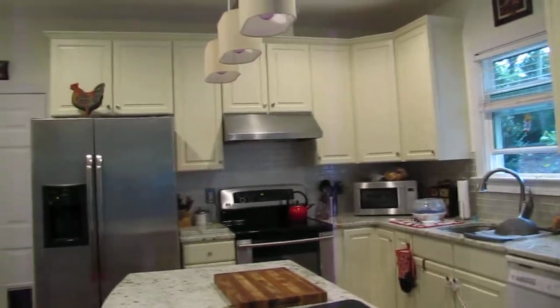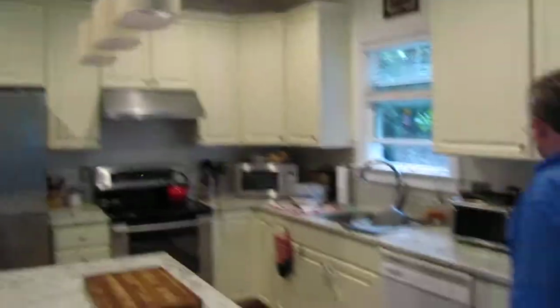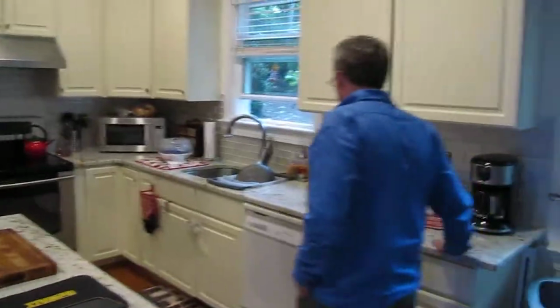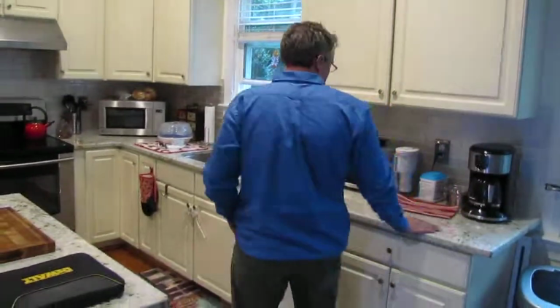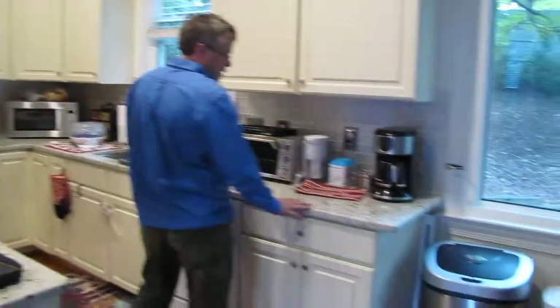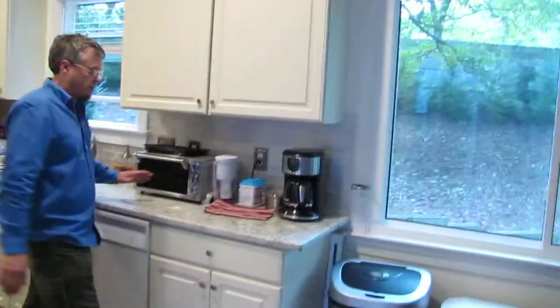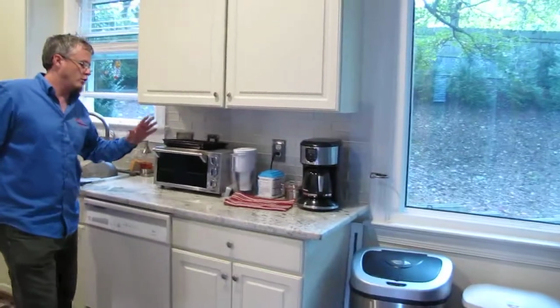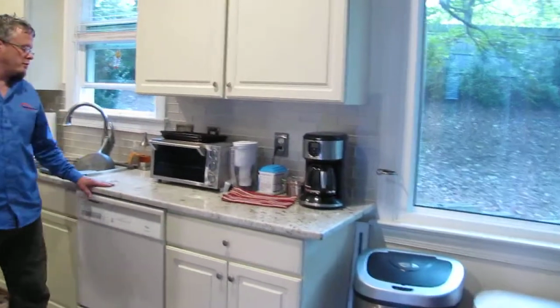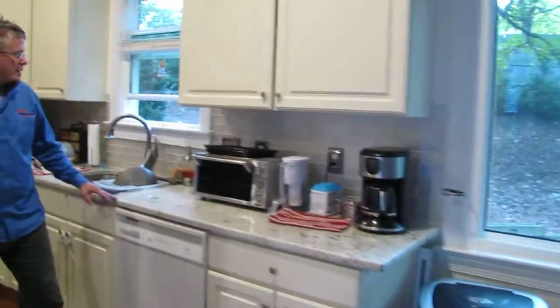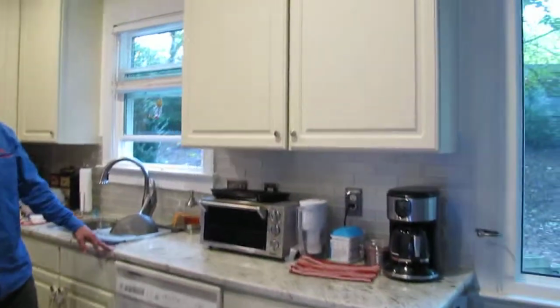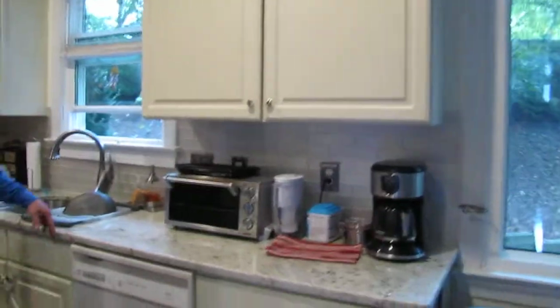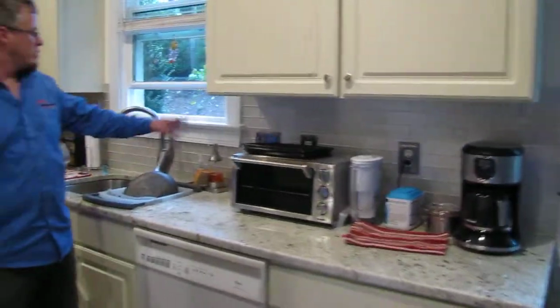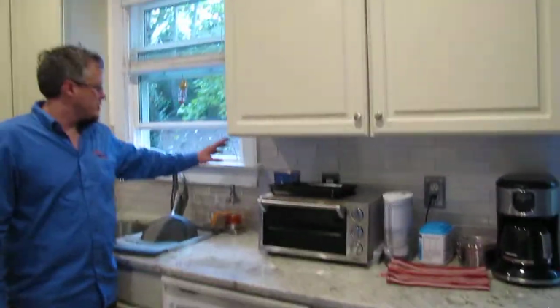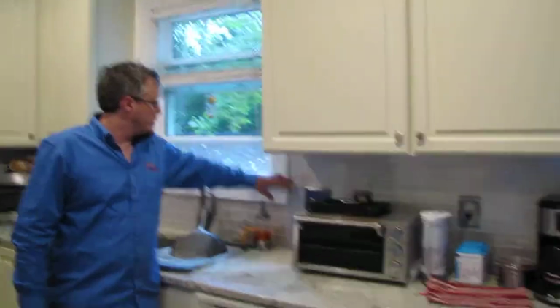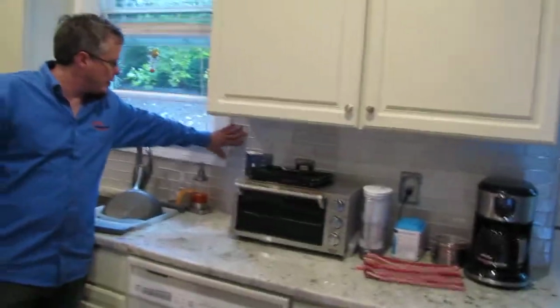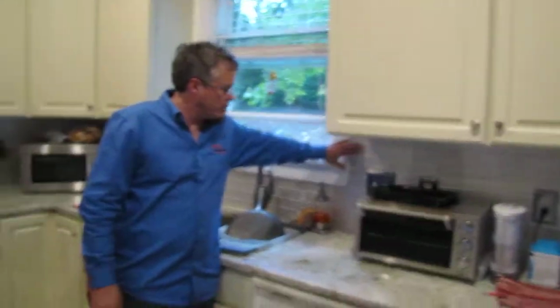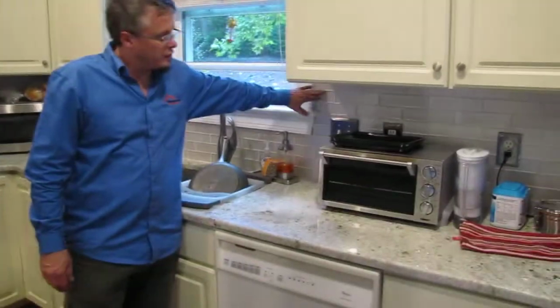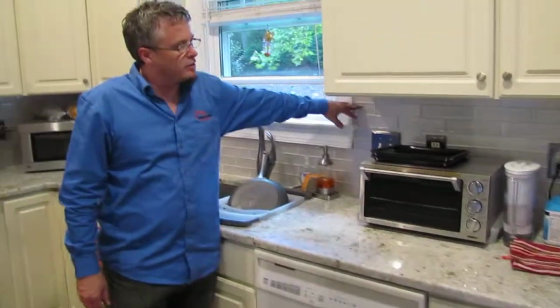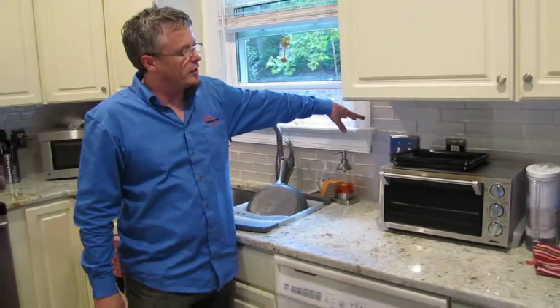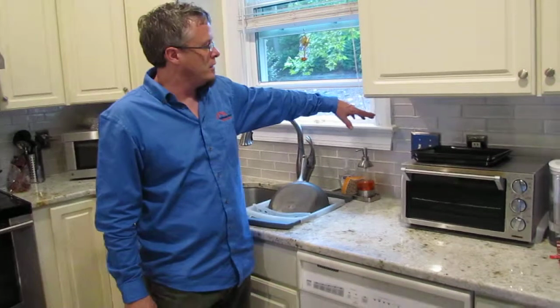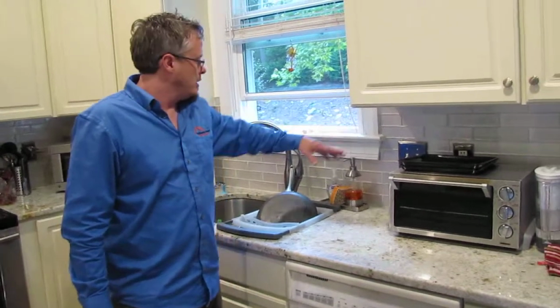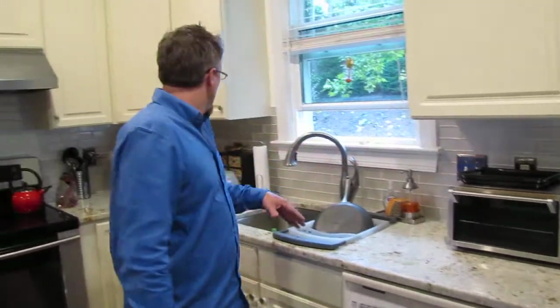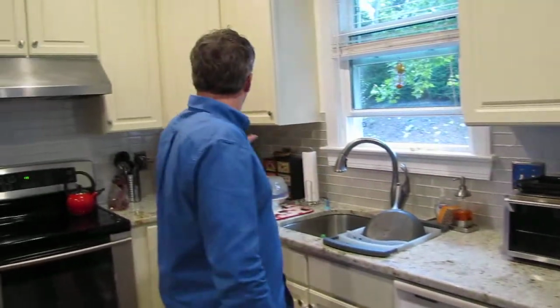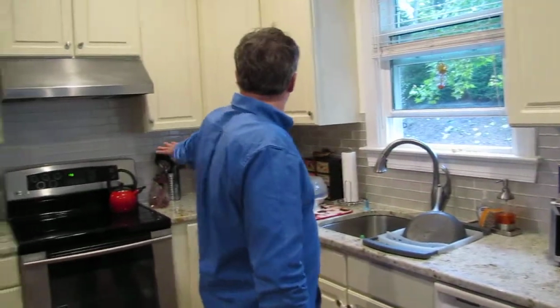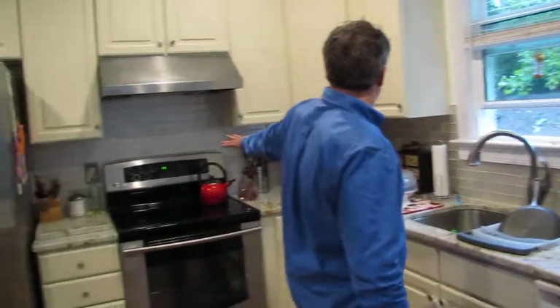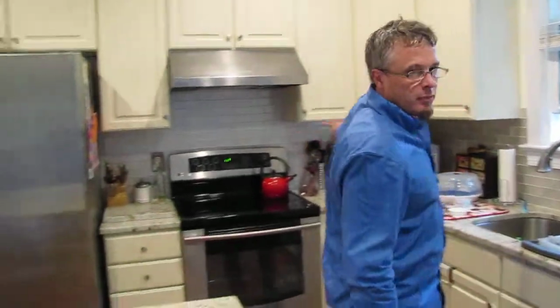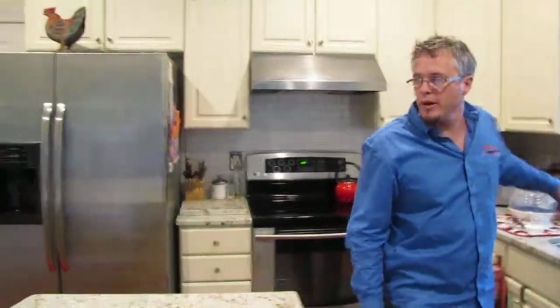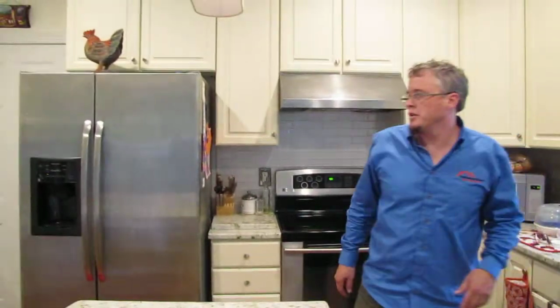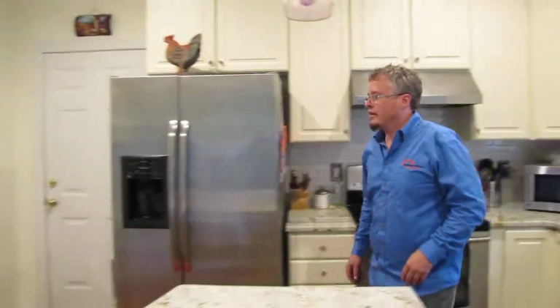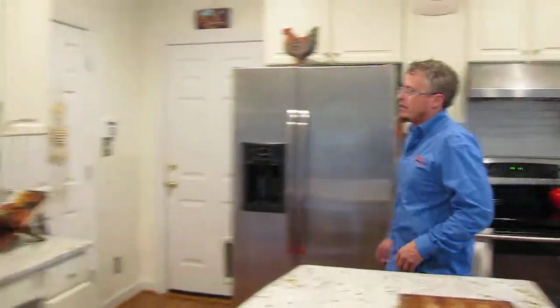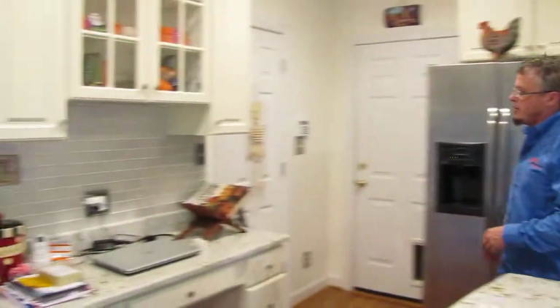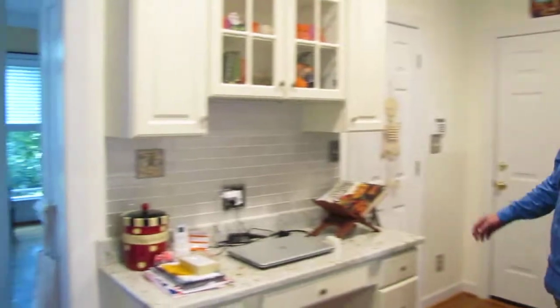We removed the existing countertops that were here — they were an old Formica countertop. We pulled all the trim and then went back with this nice glass subway tile, a brand new subway tile throughout the backsplash and at this area as well.